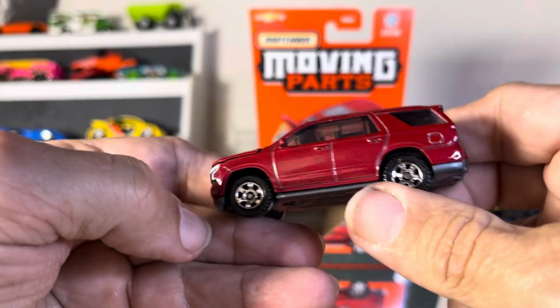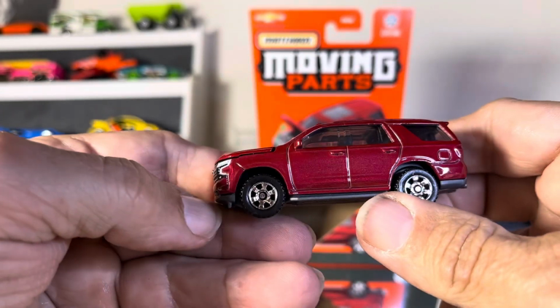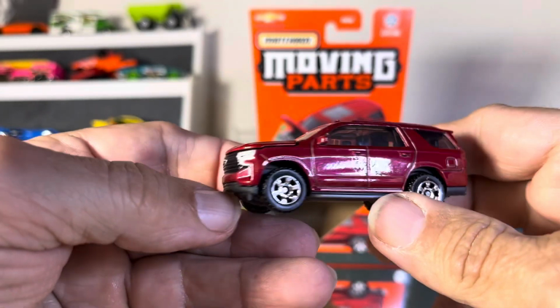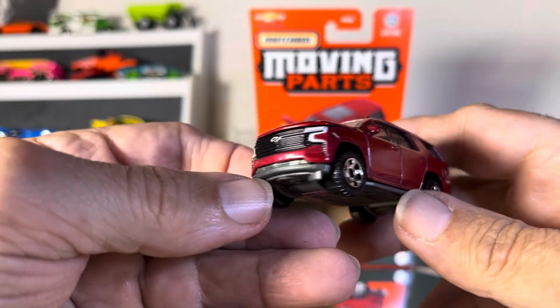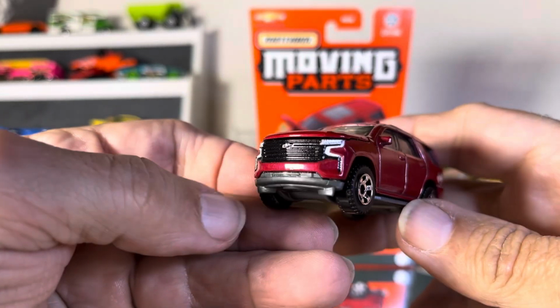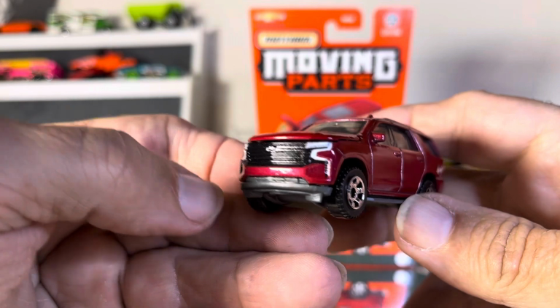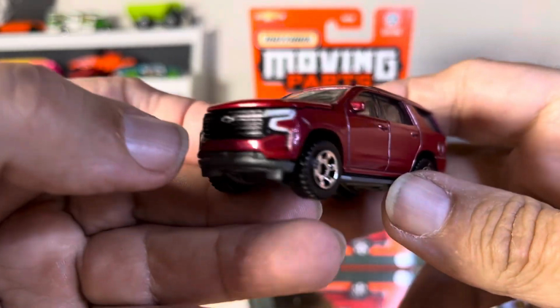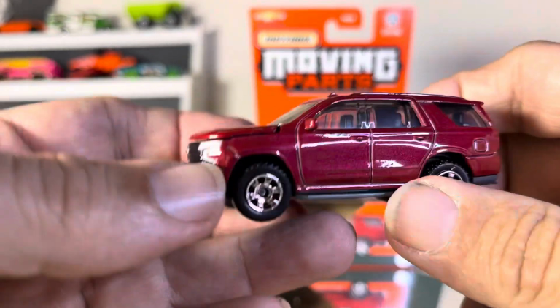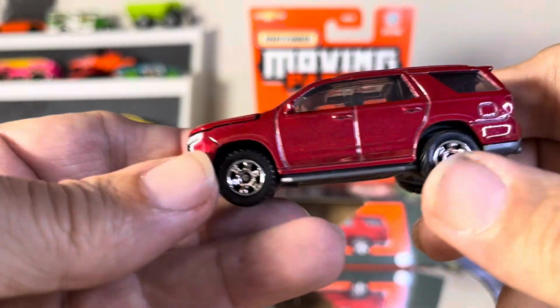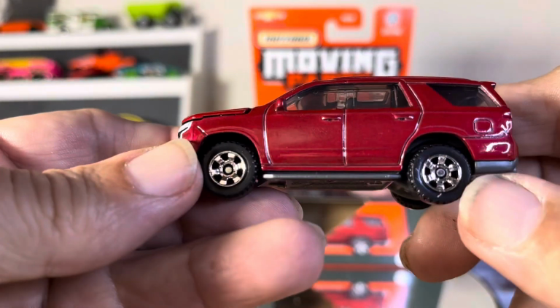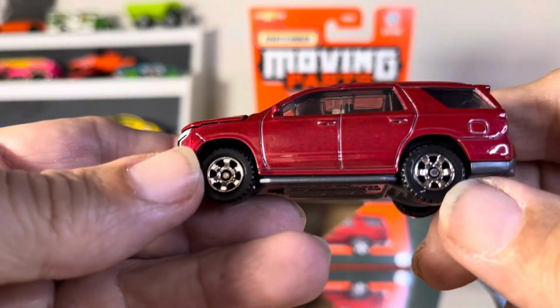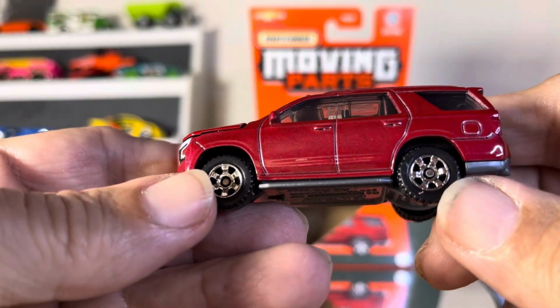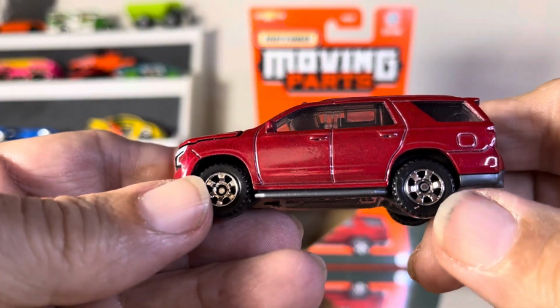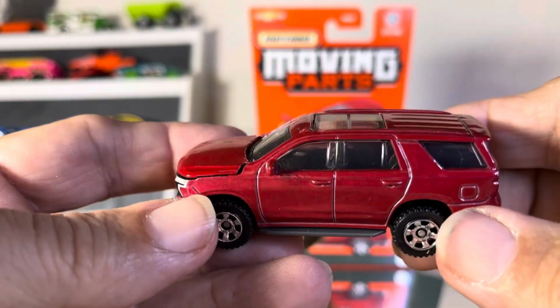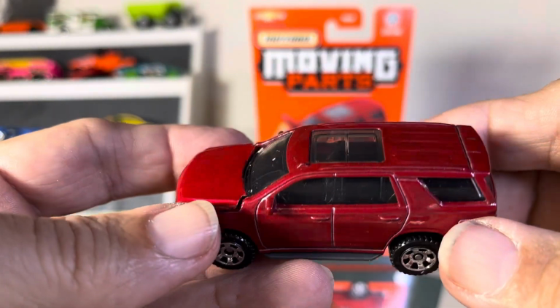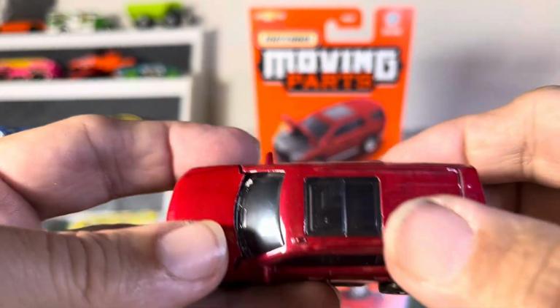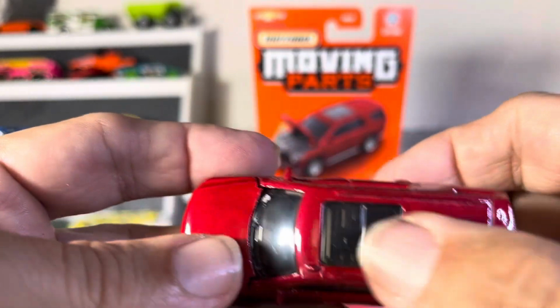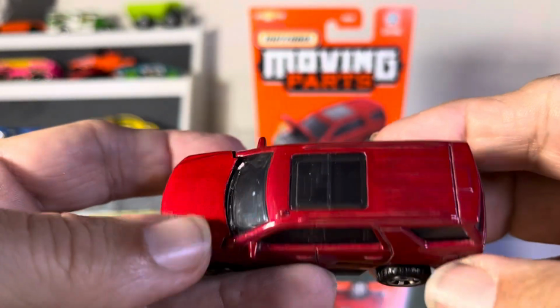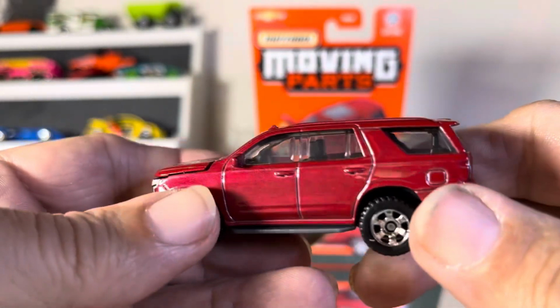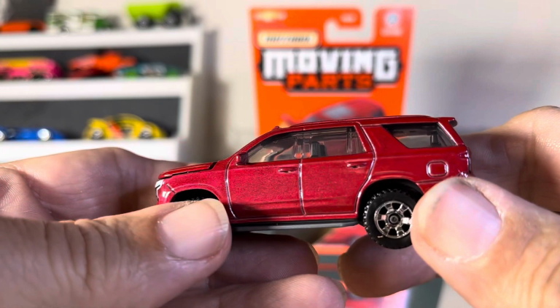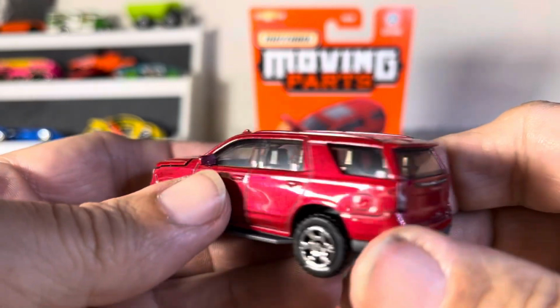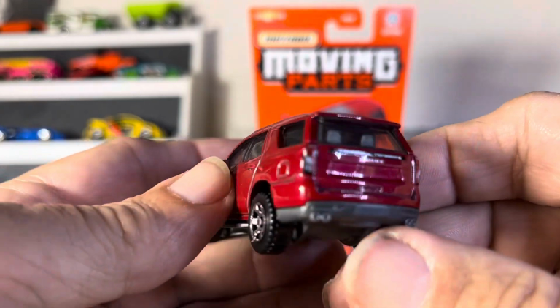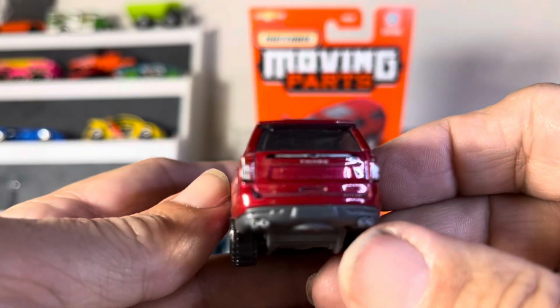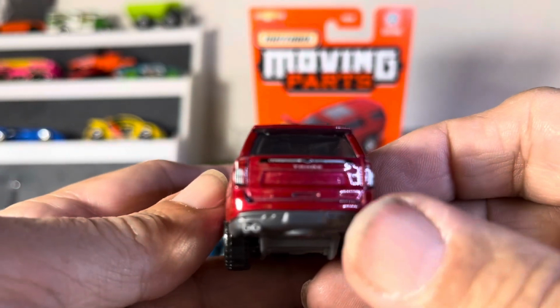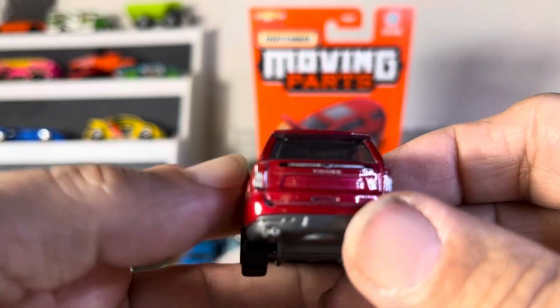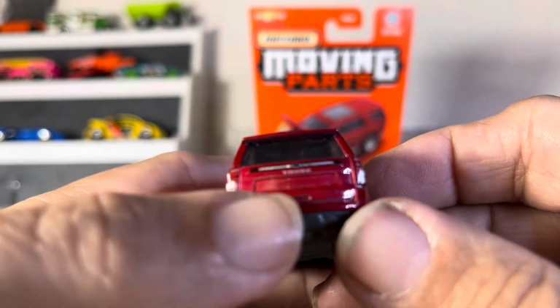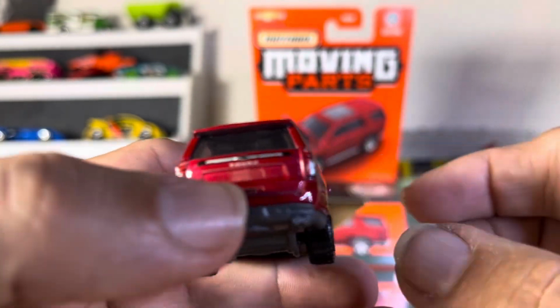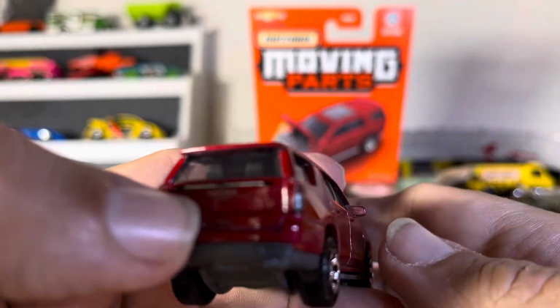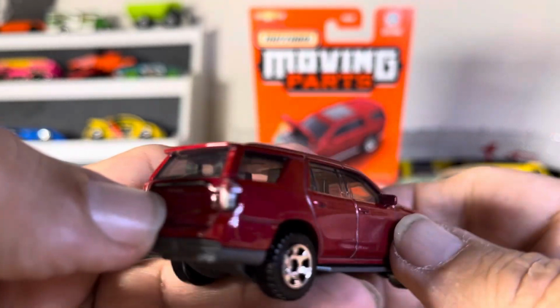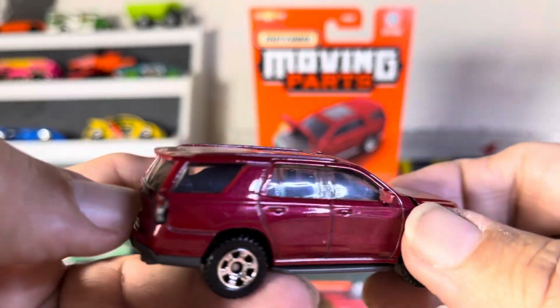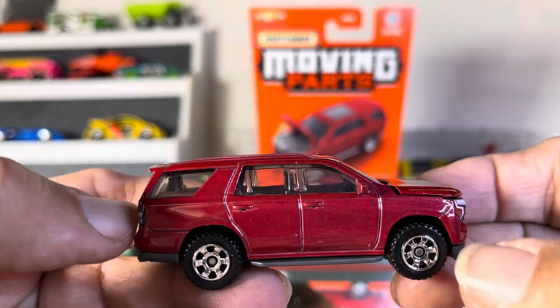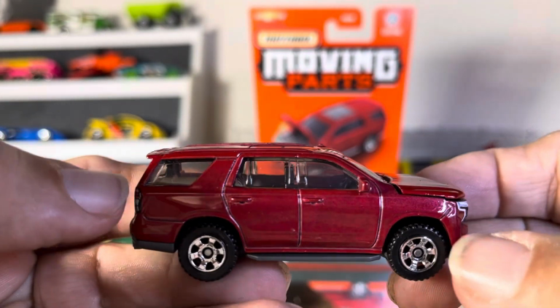Very nice Tahoe. Very nice. Opening parts, moonroof. If you haven't seen this one, you would enjoy it. Absolutely.